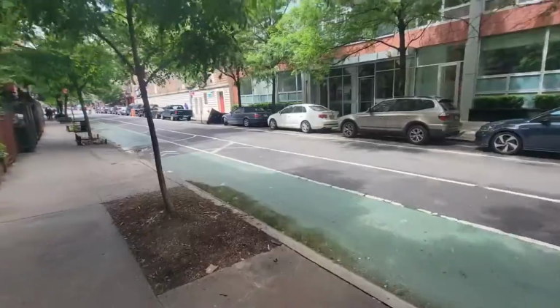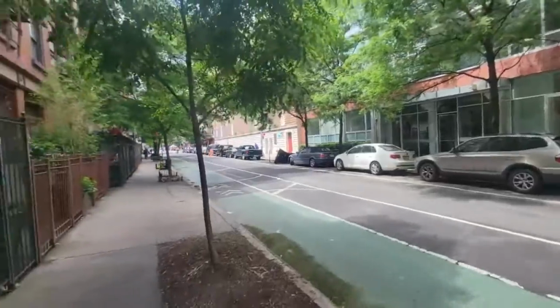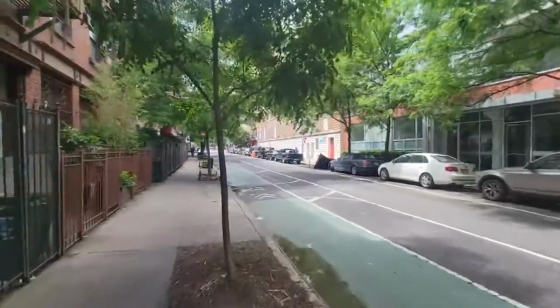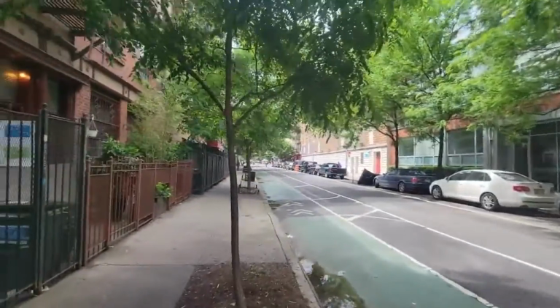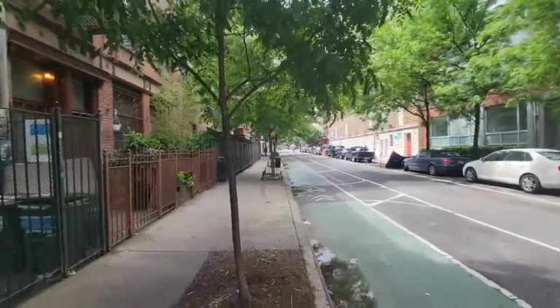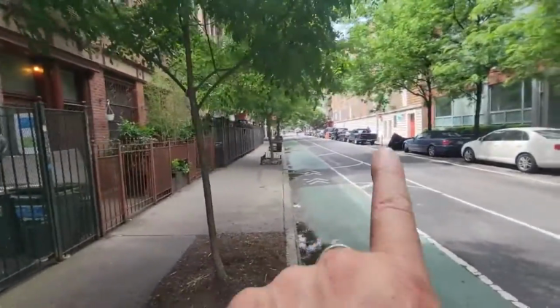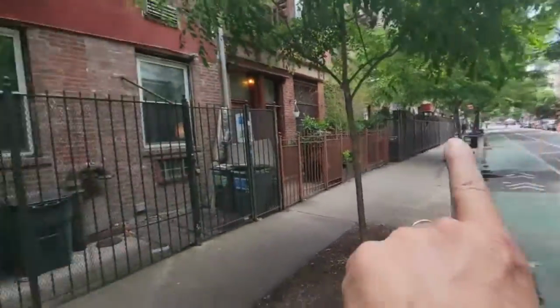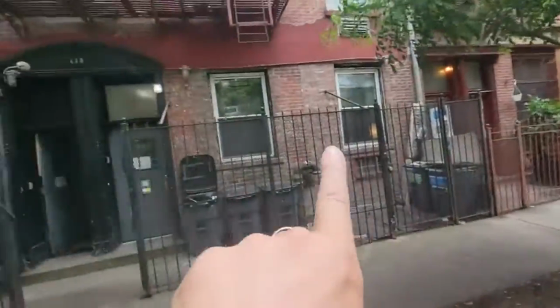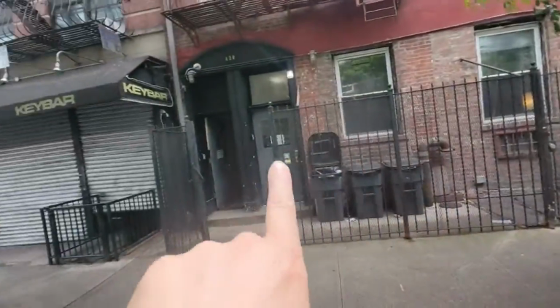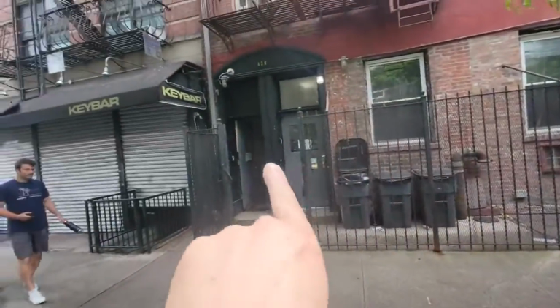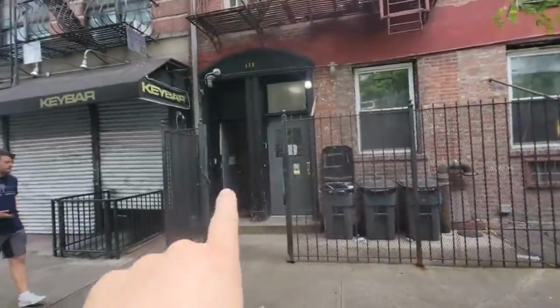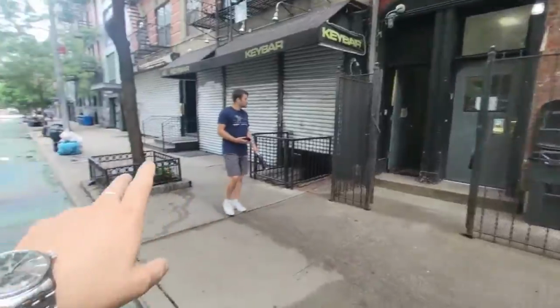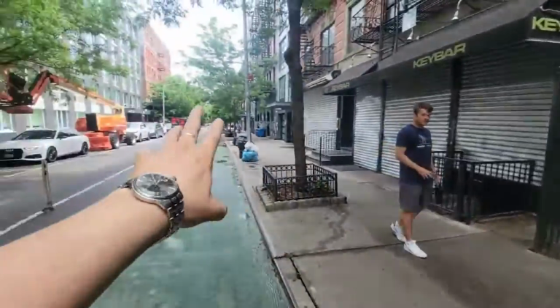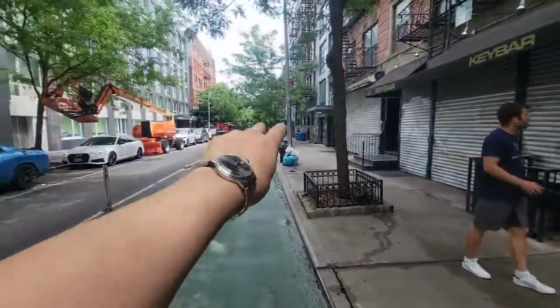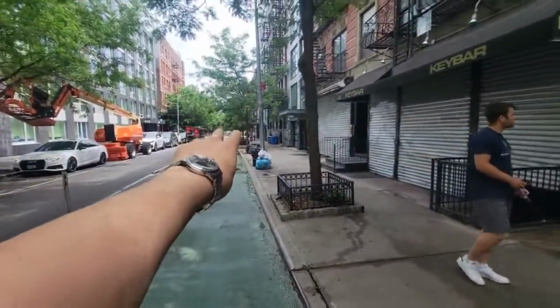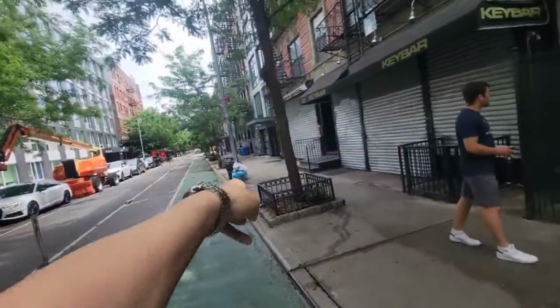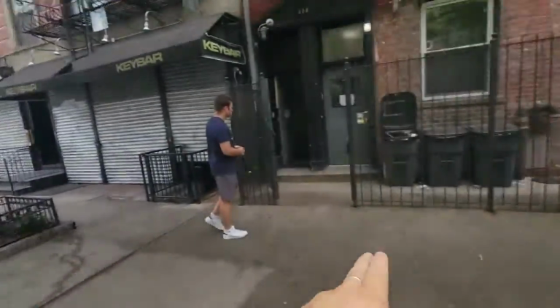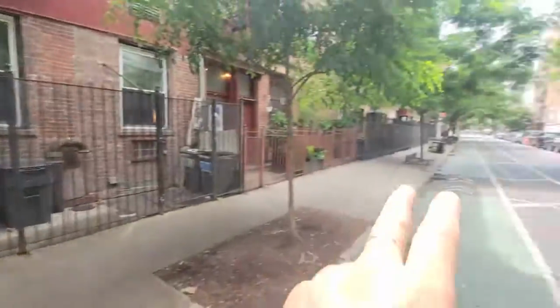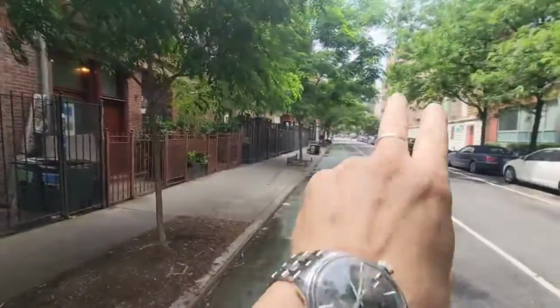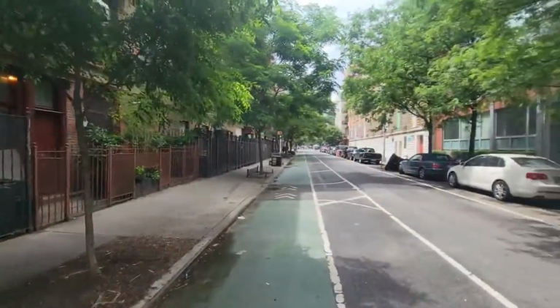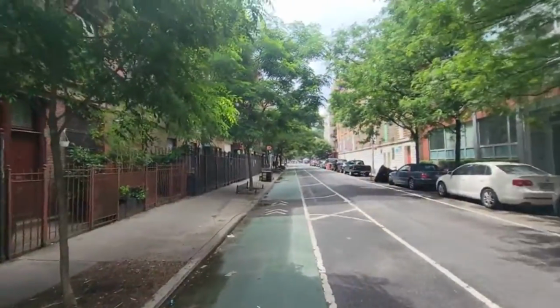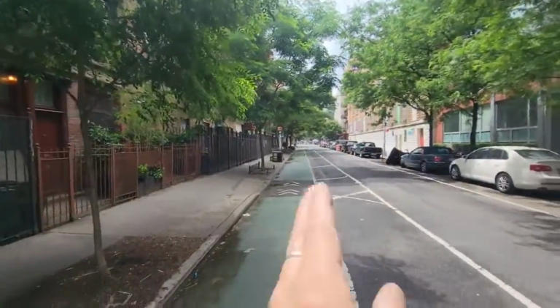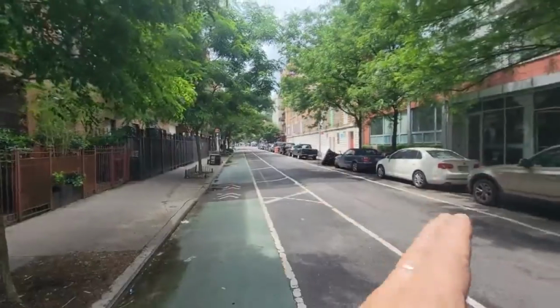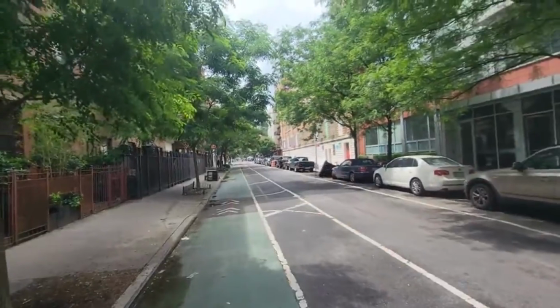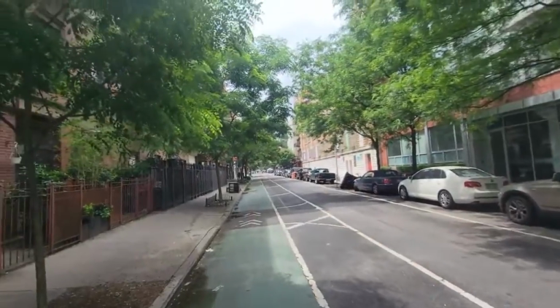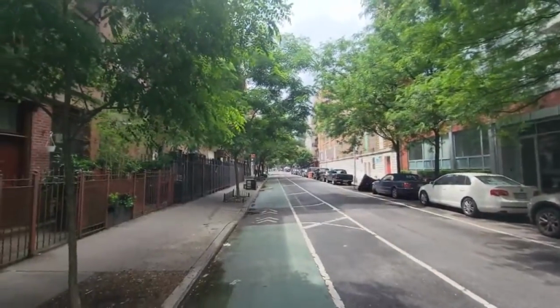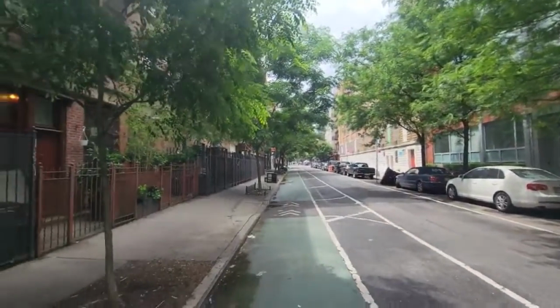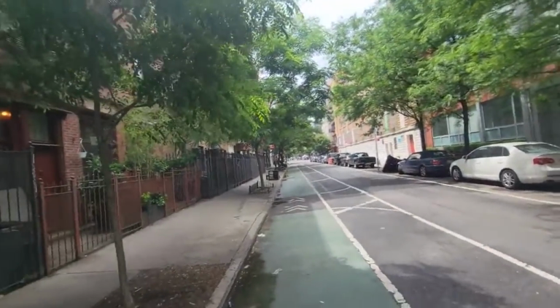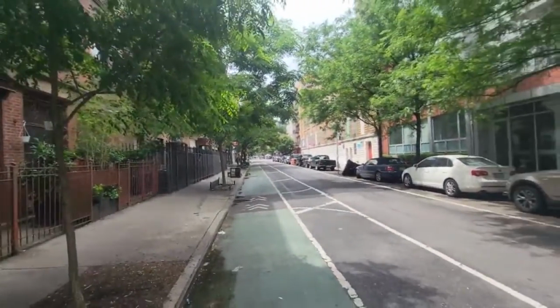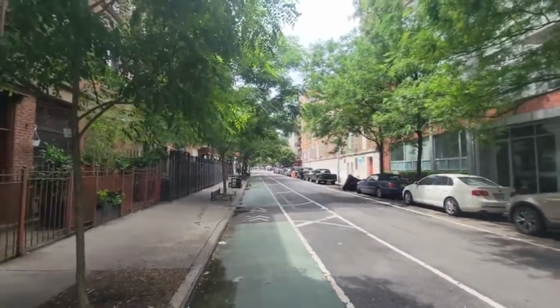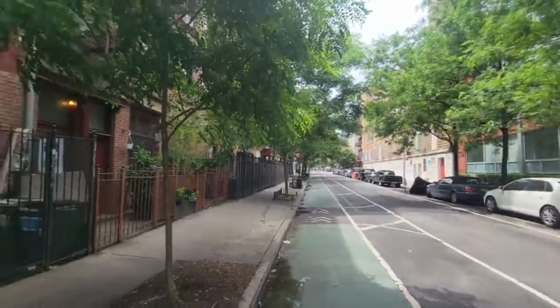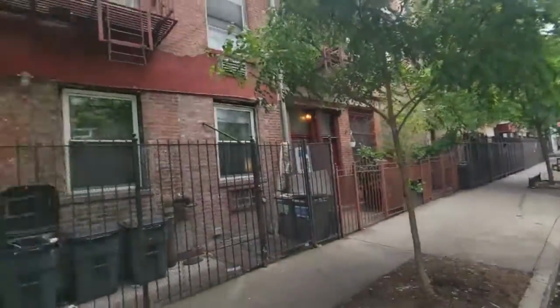We are here at 13th Street. I'm going to be showing a garden studio here between Avenue A and 1st Avenue, right around the corner from the L train and an 8-minute walk to Union Square.